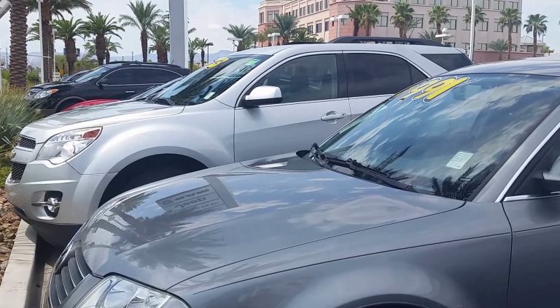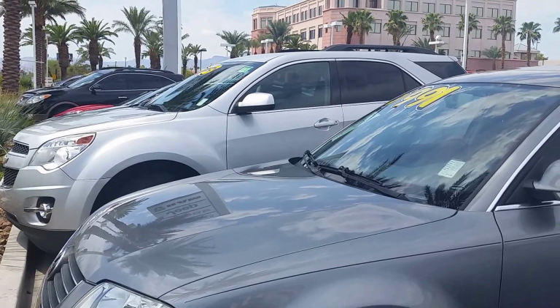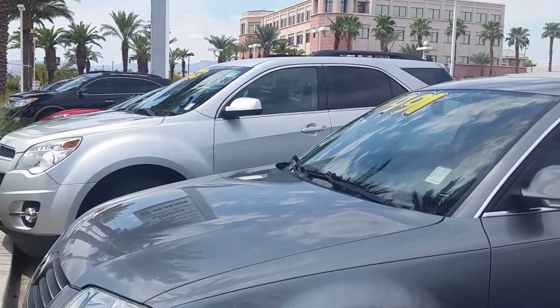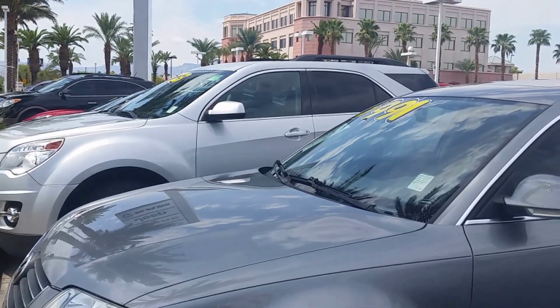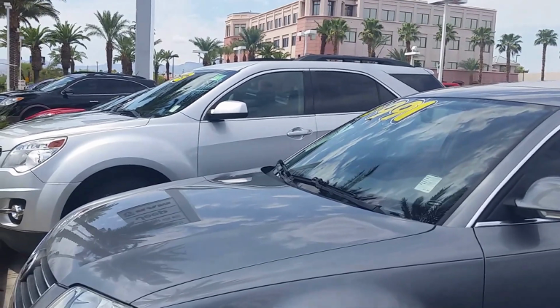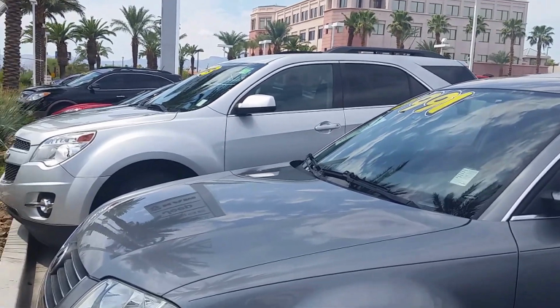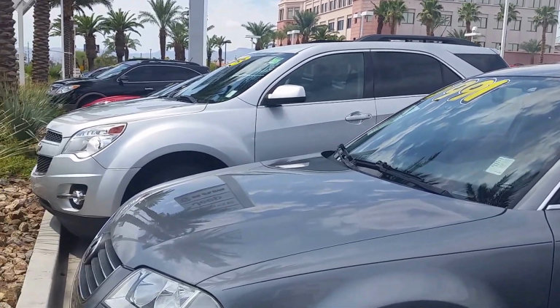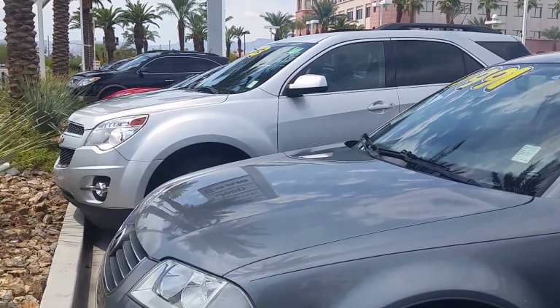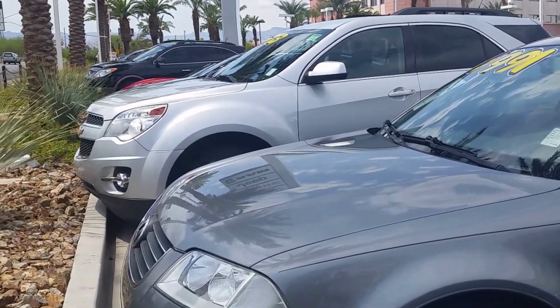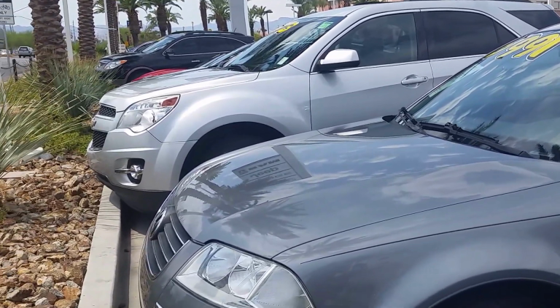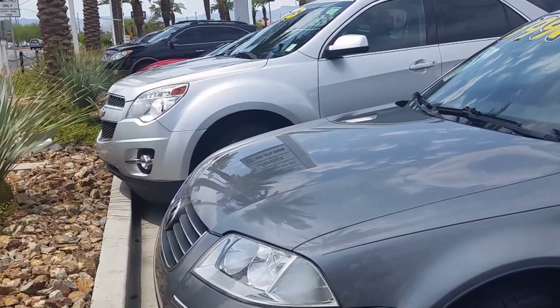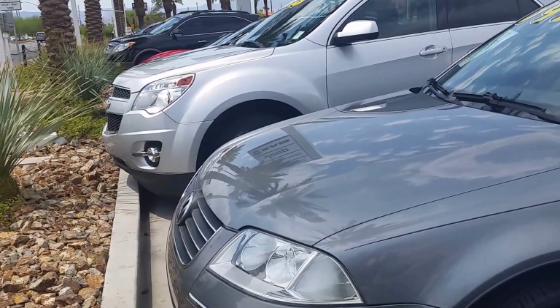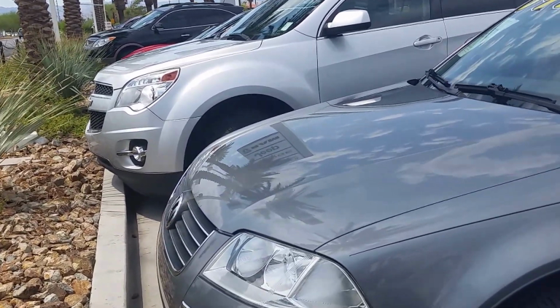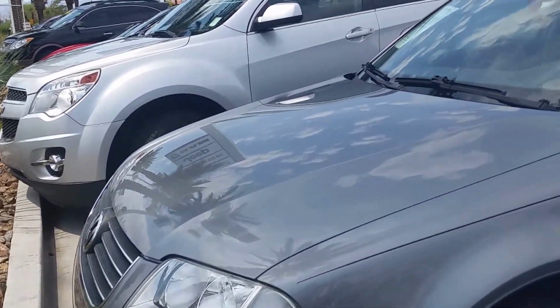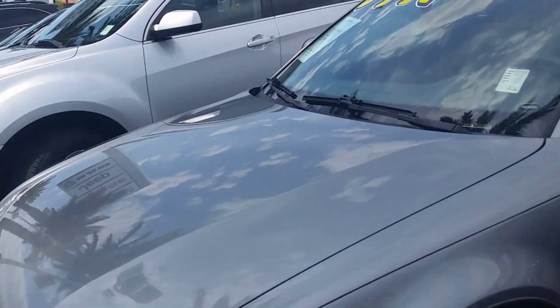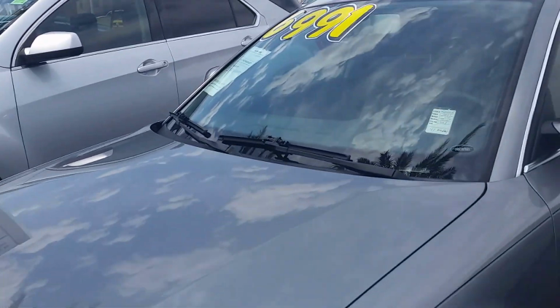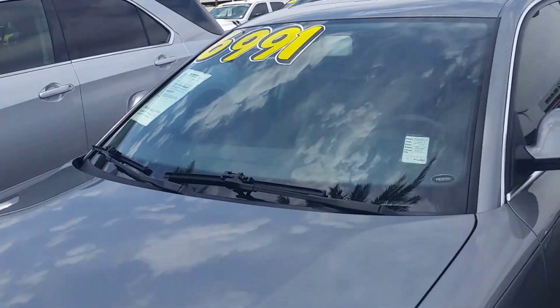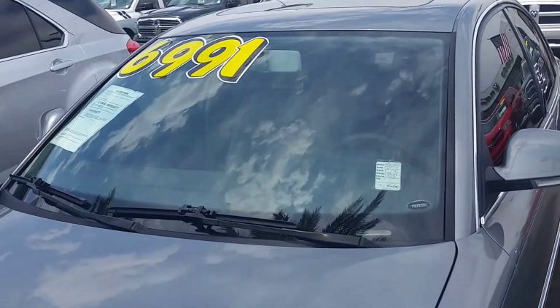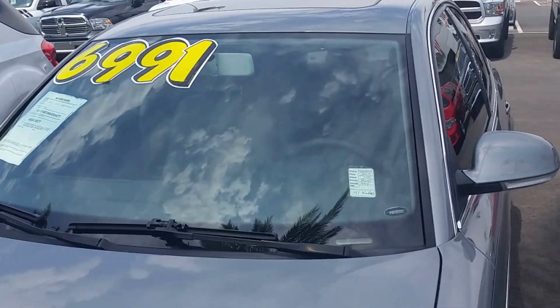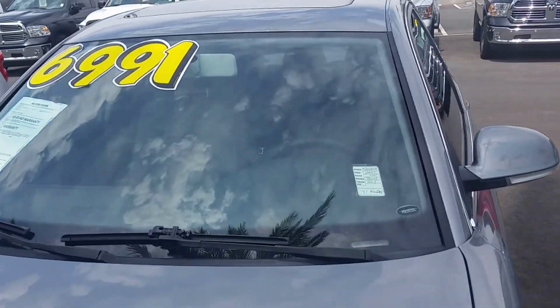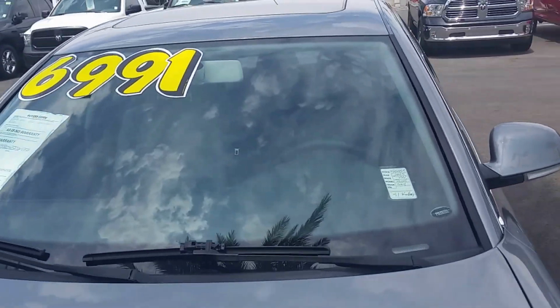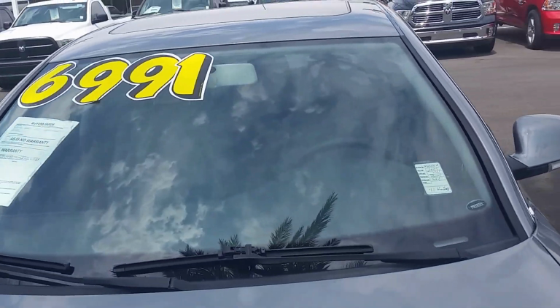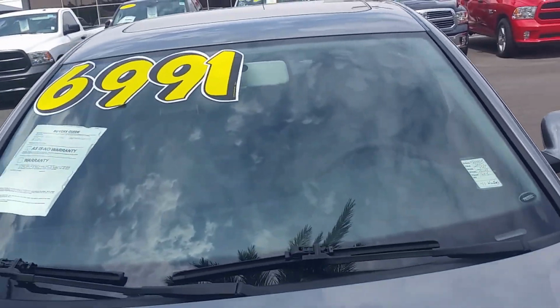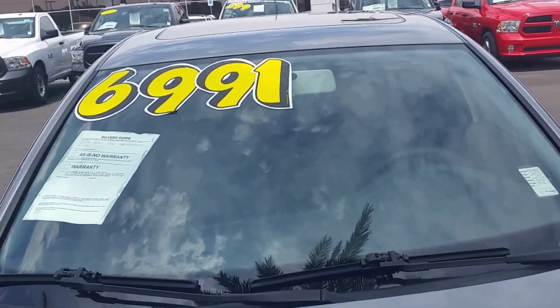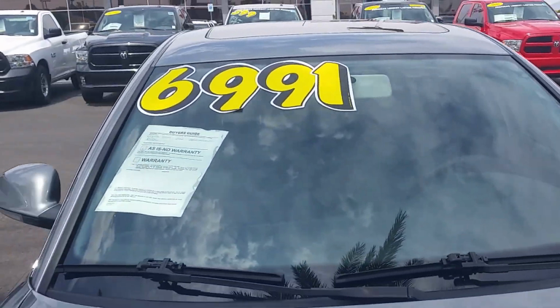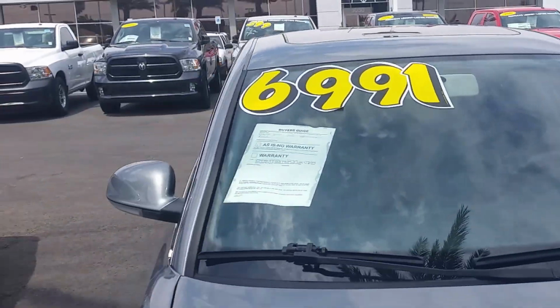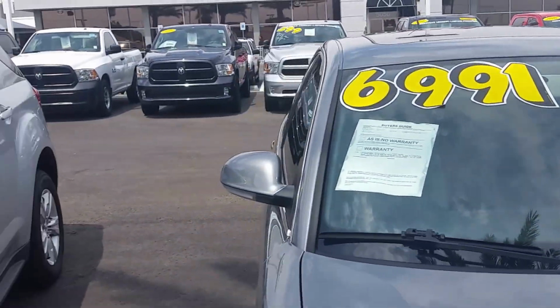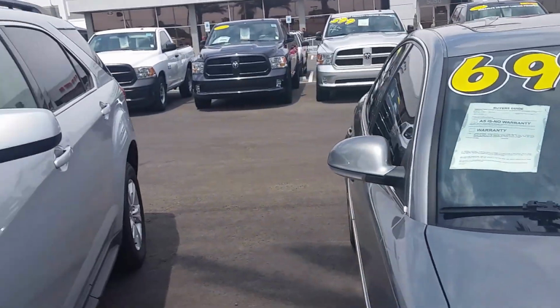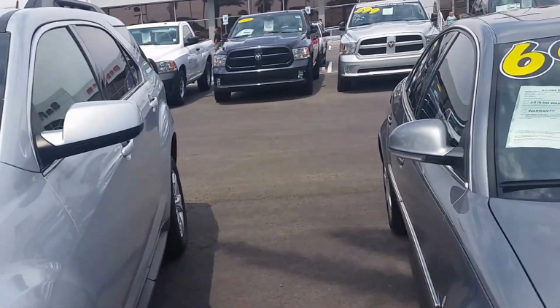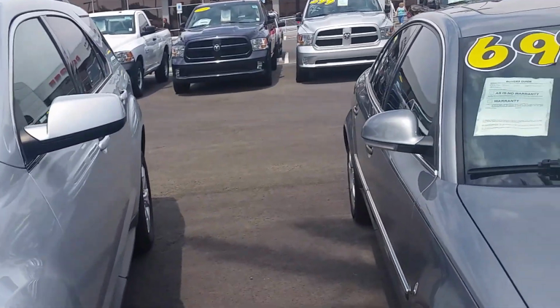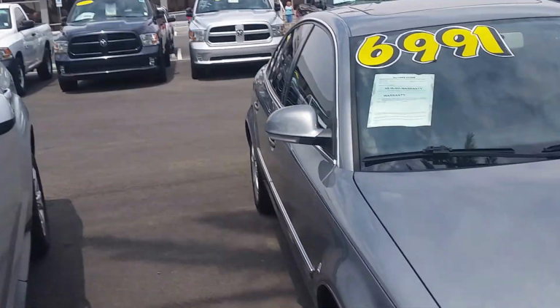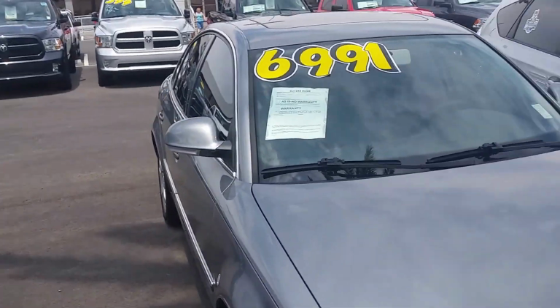This is a 2005 VW Passat, $69.91. What a tremendous price for this.